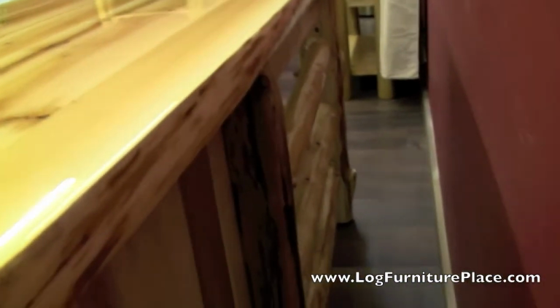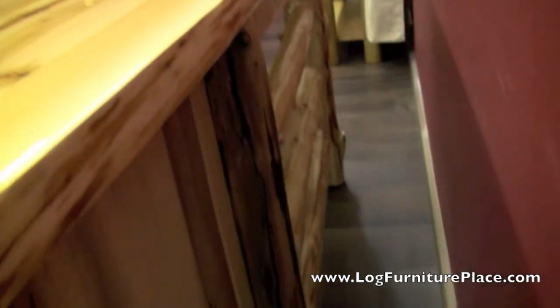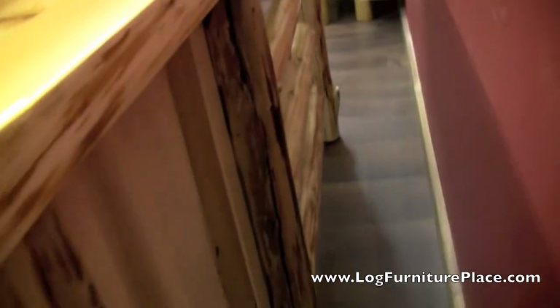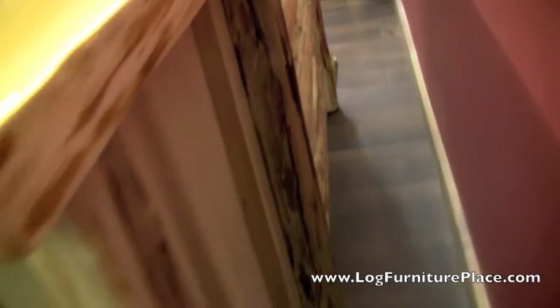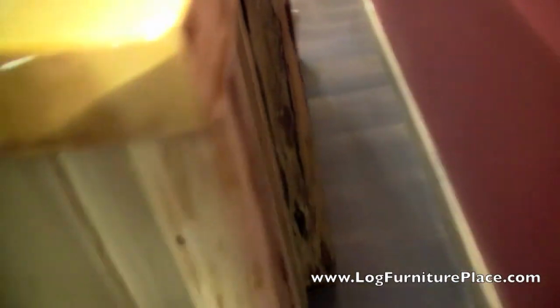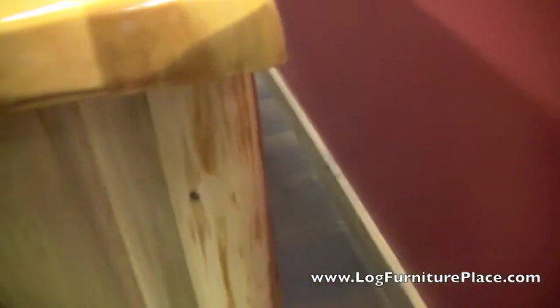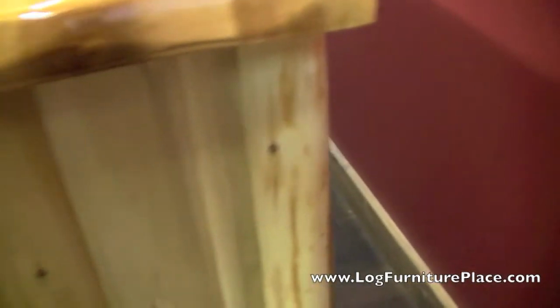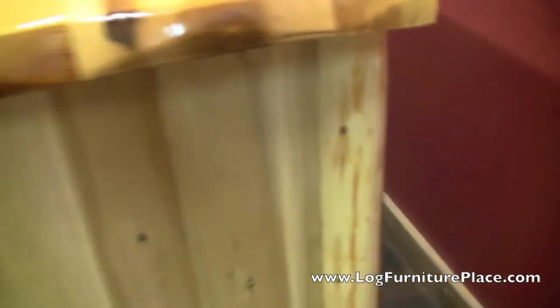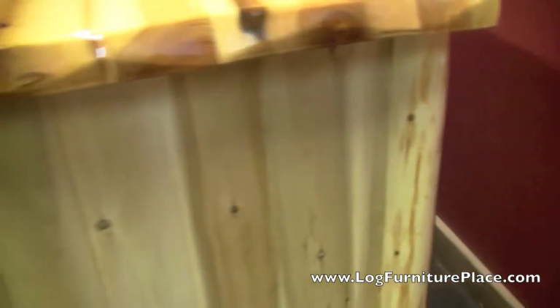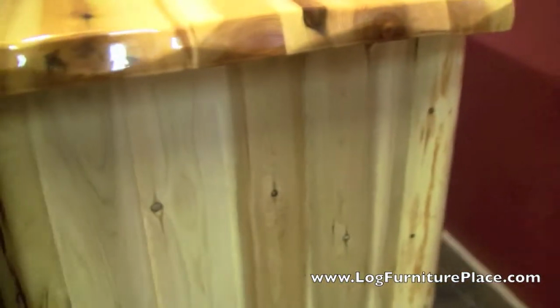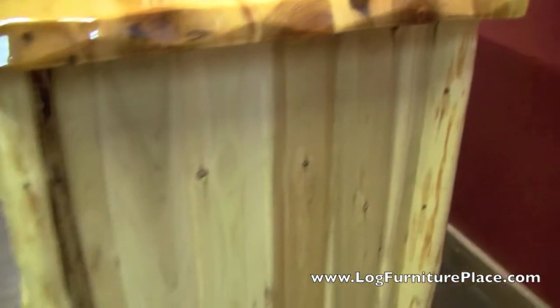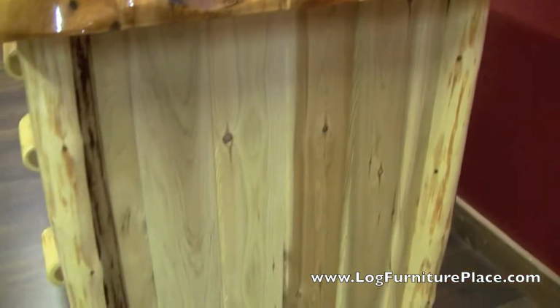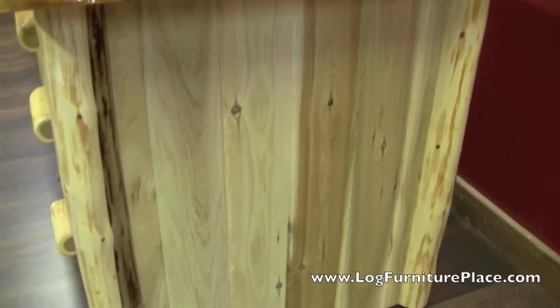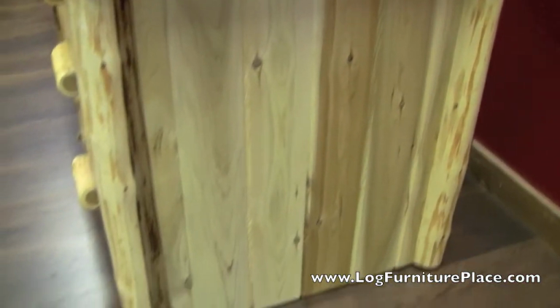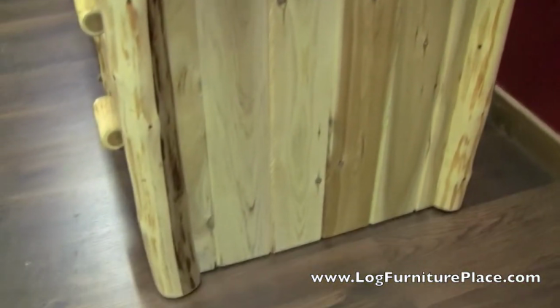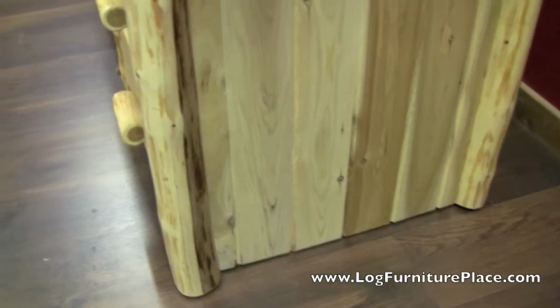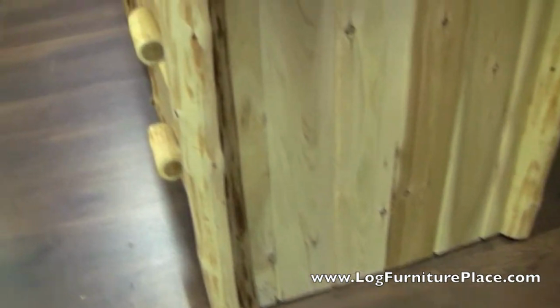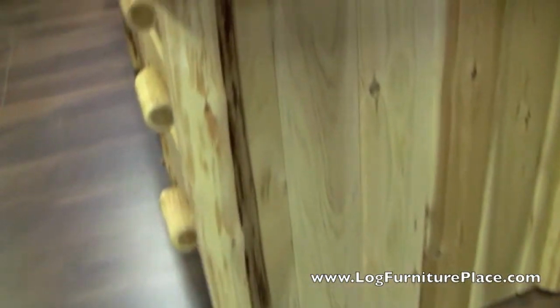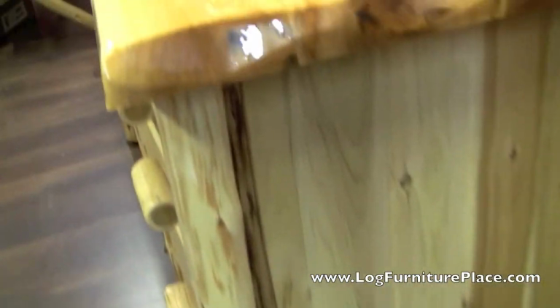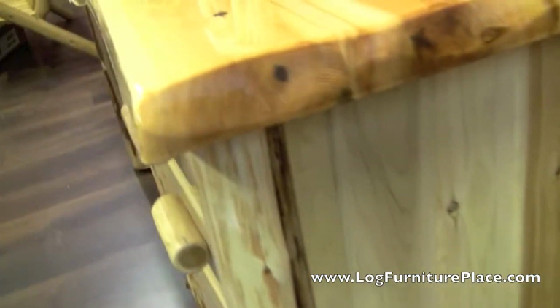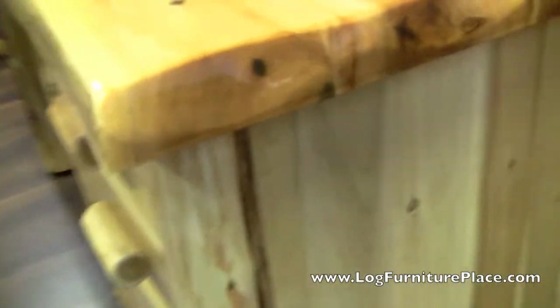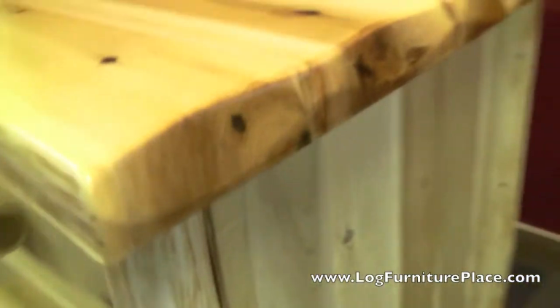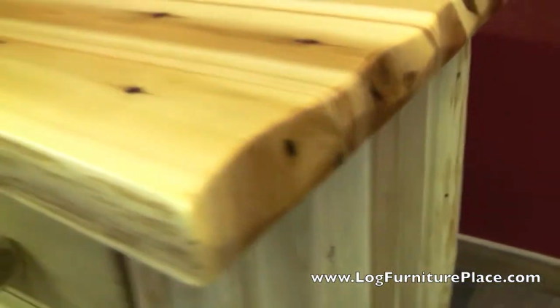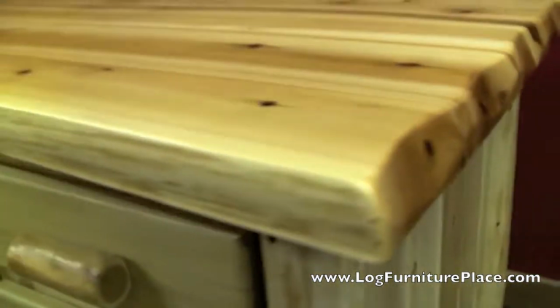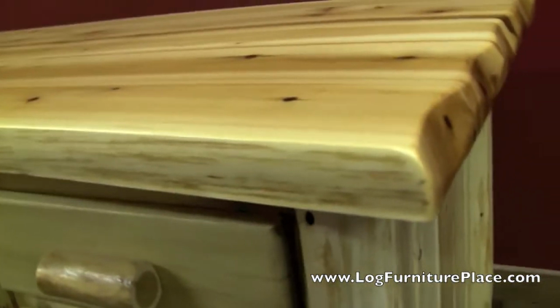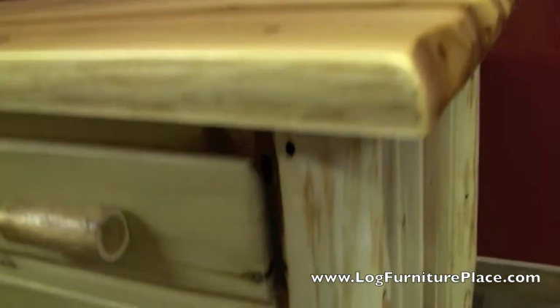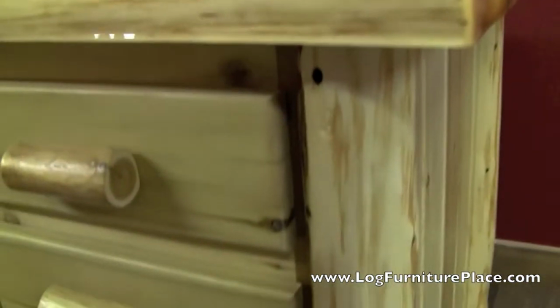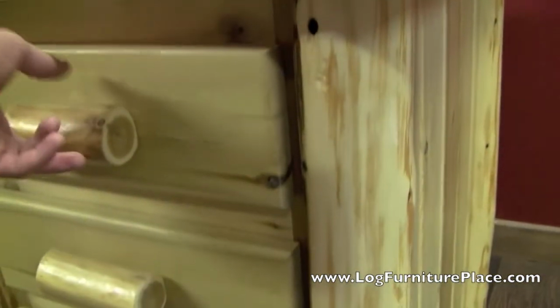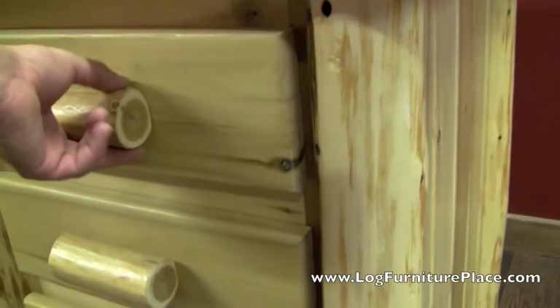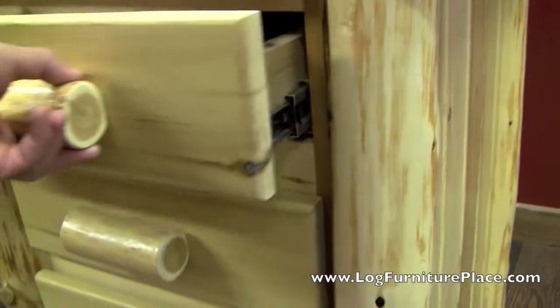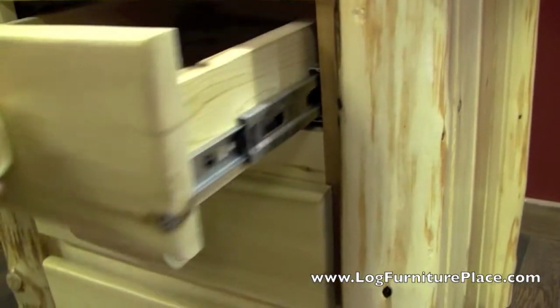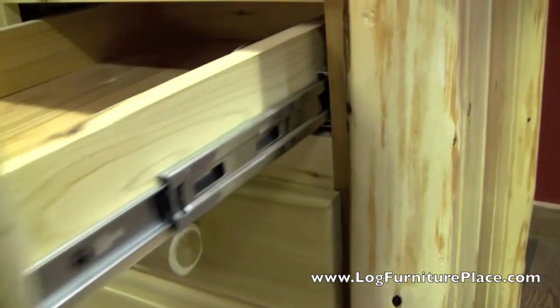The liquid glass top is a two-part epoxy which adds a thicker protective coating to the top, and it's very nice and shiny. Looks really nice.